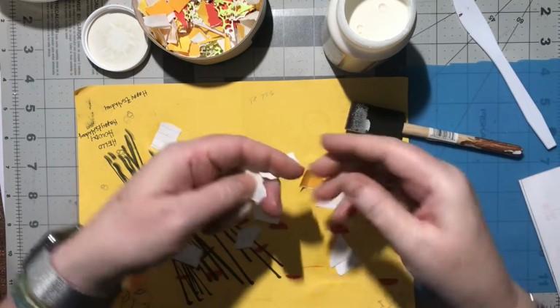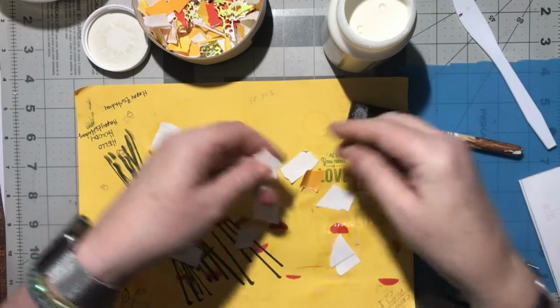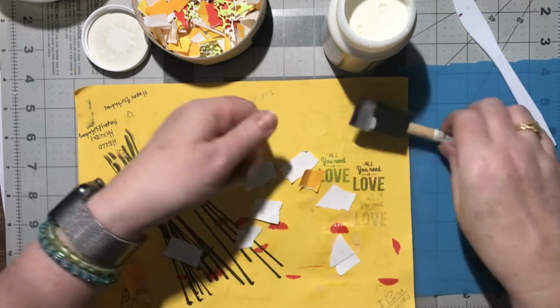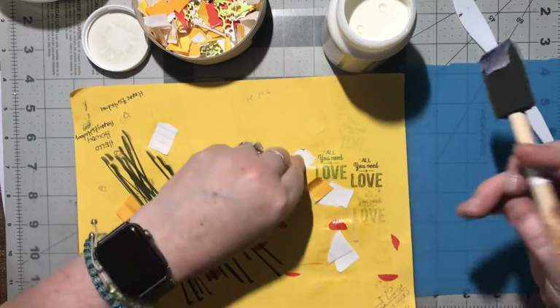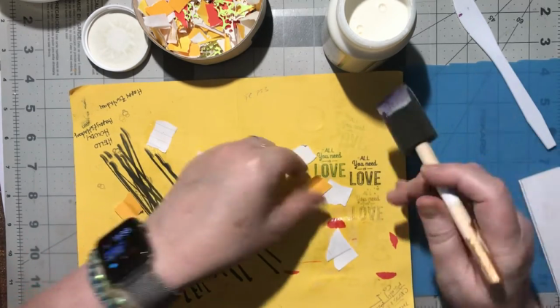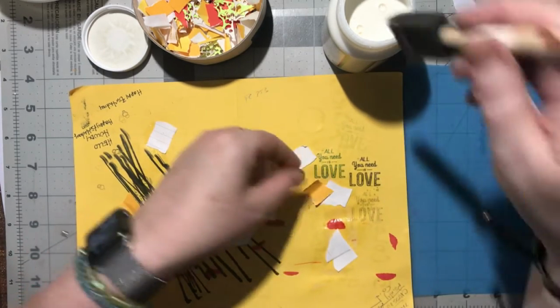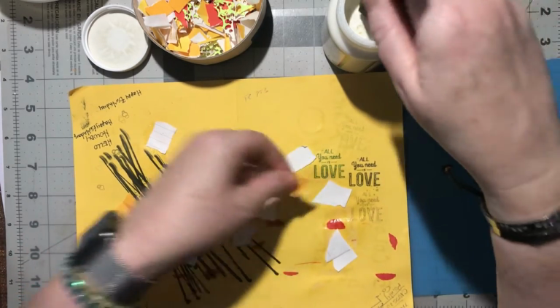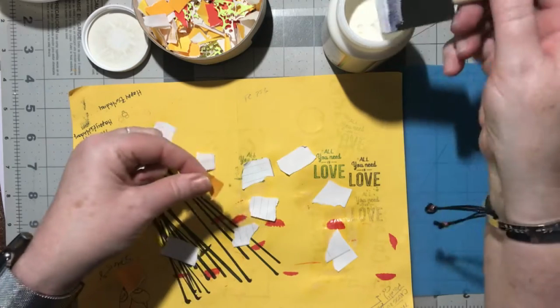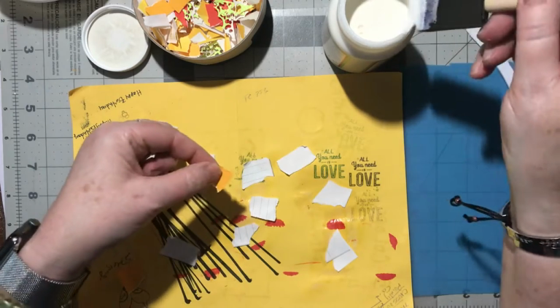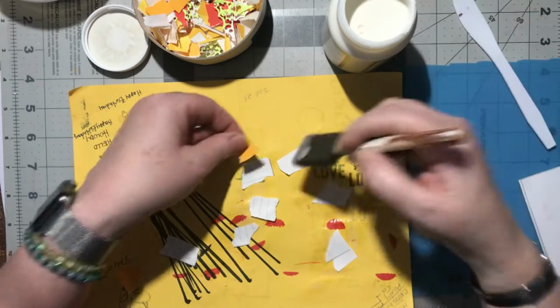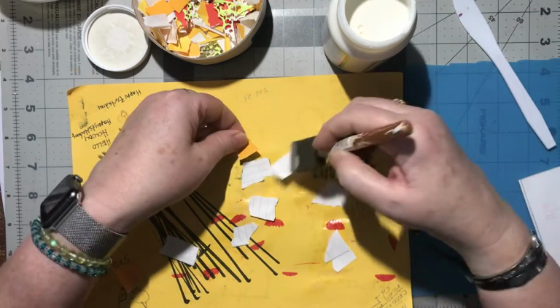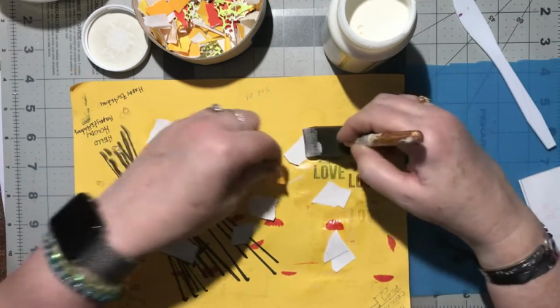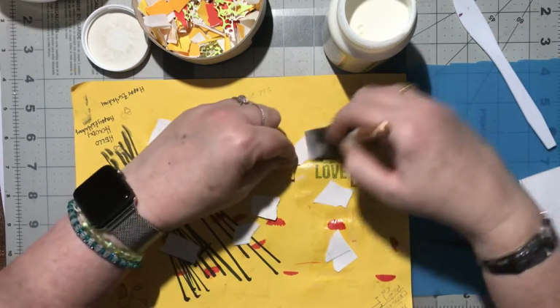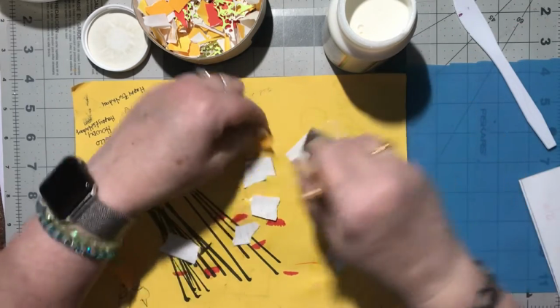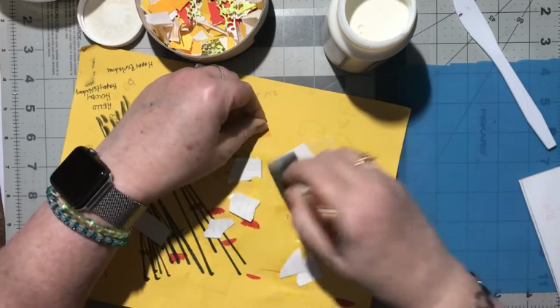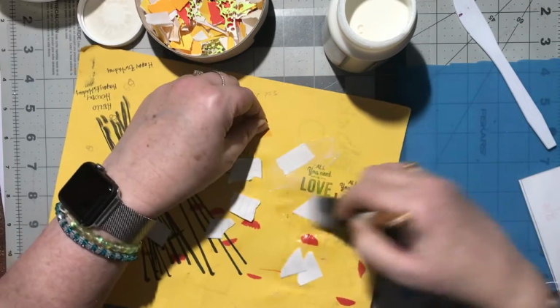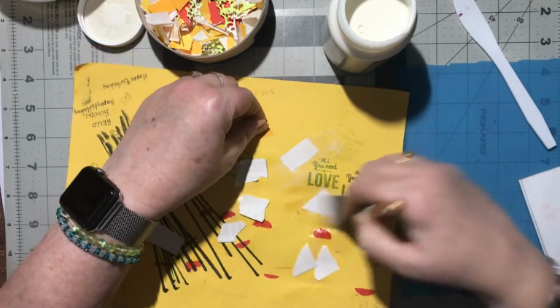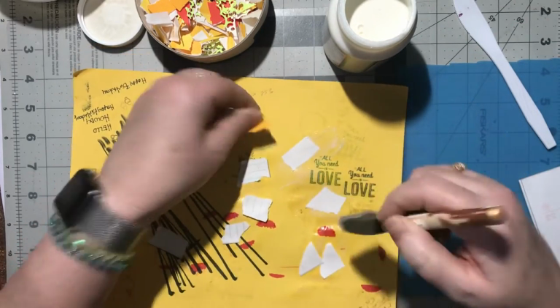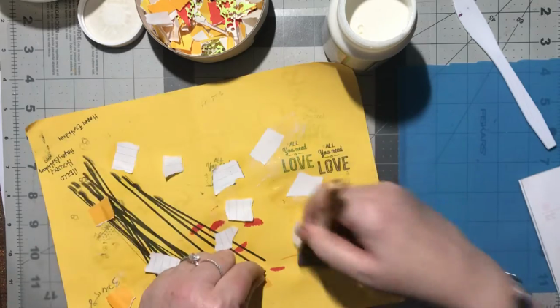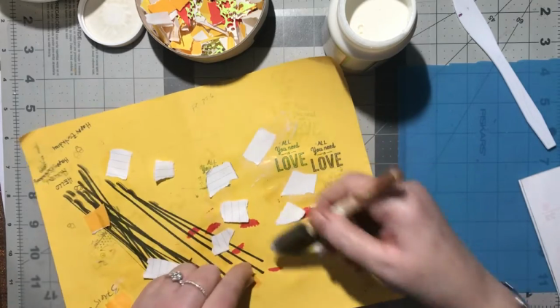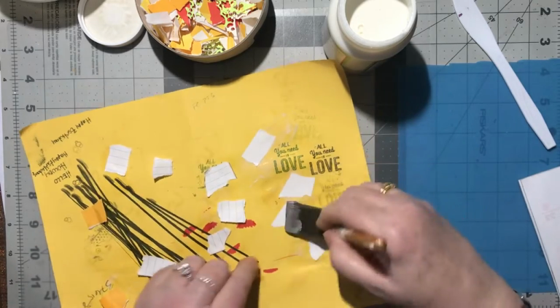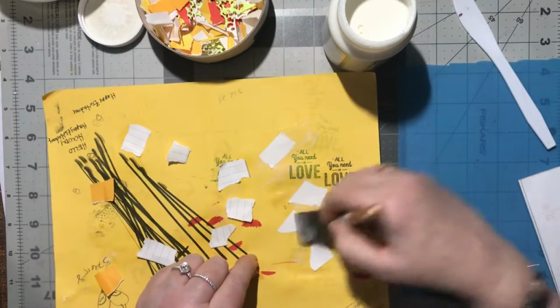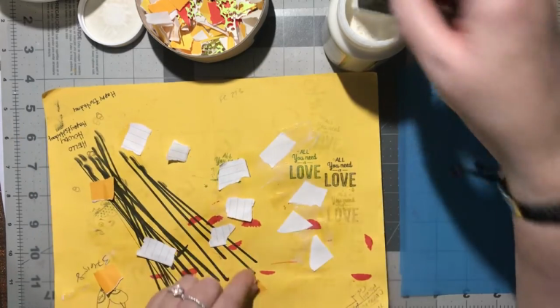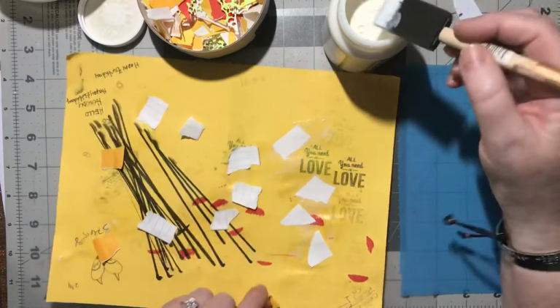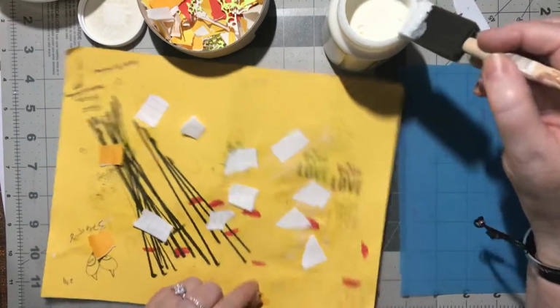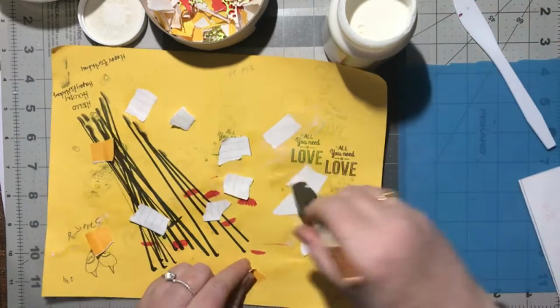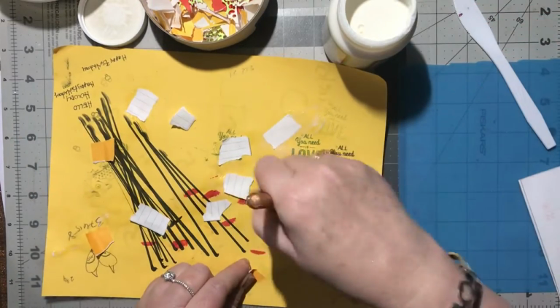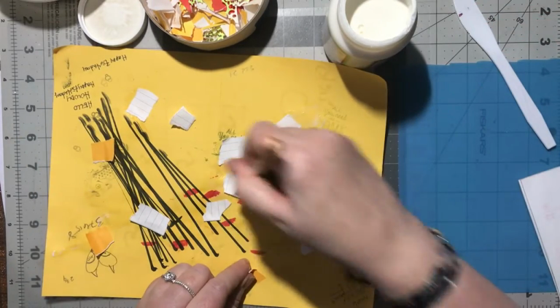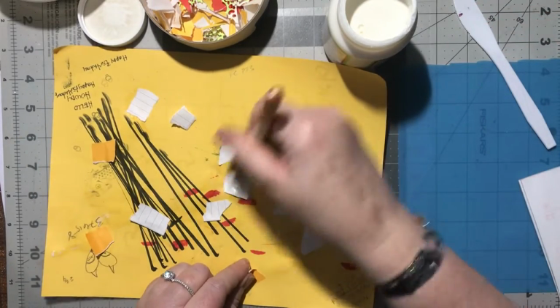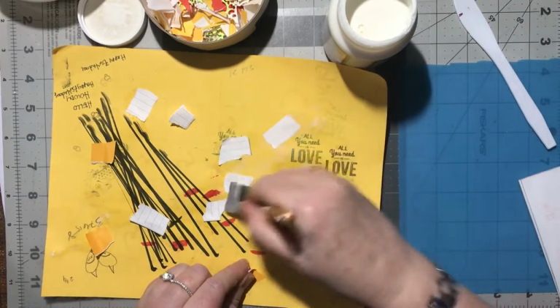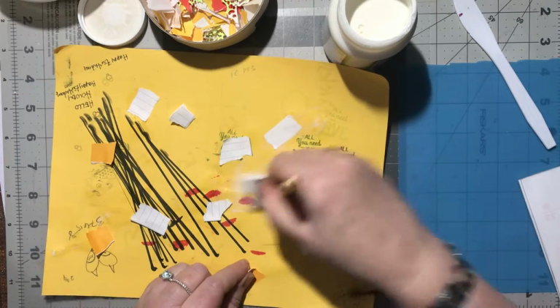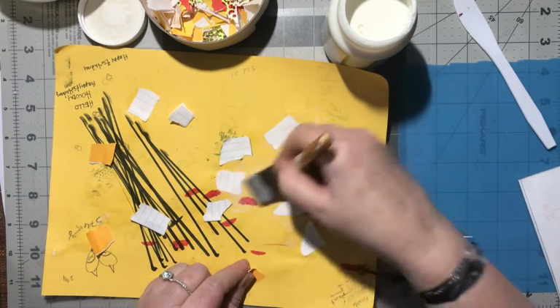I'm just going to stick it right down and glue right over top of them, because I can.